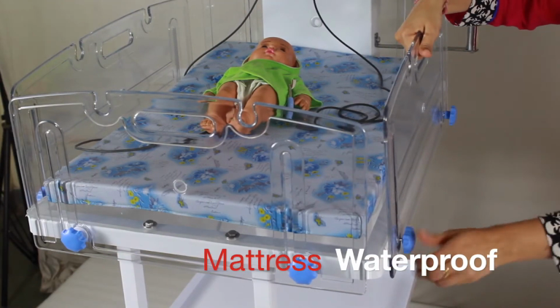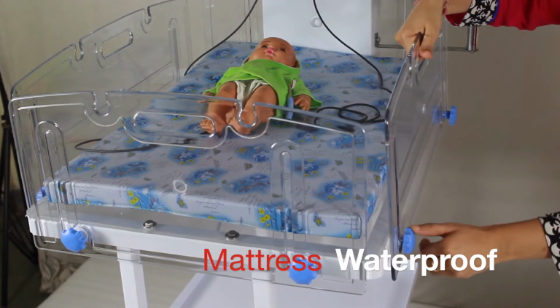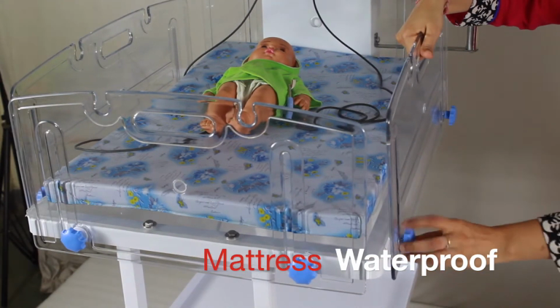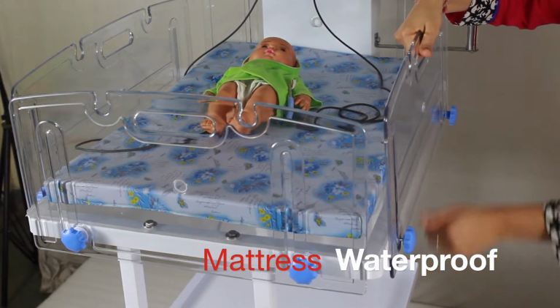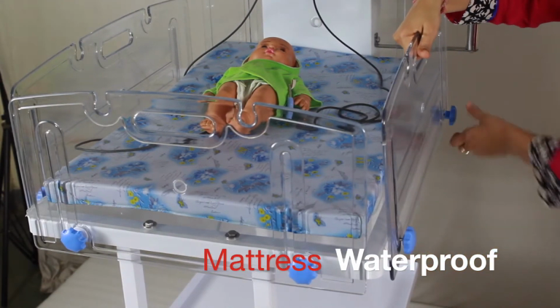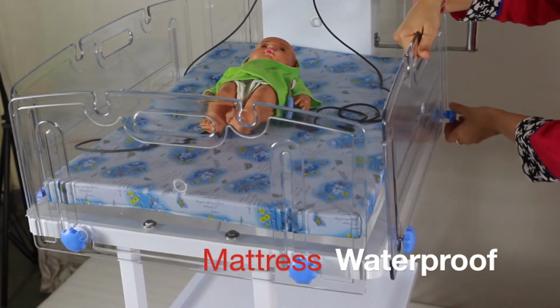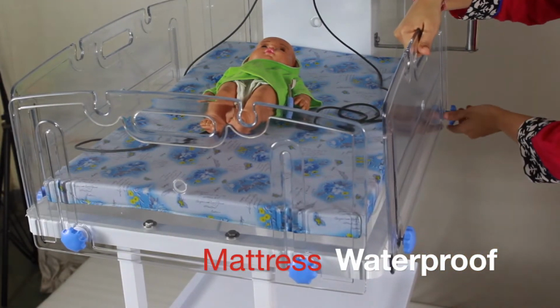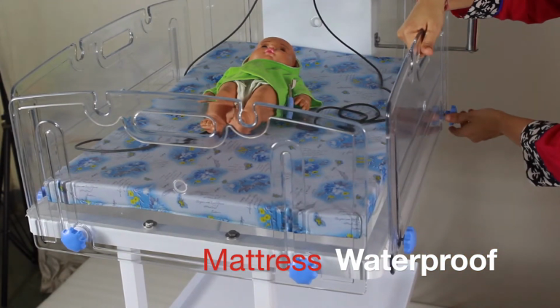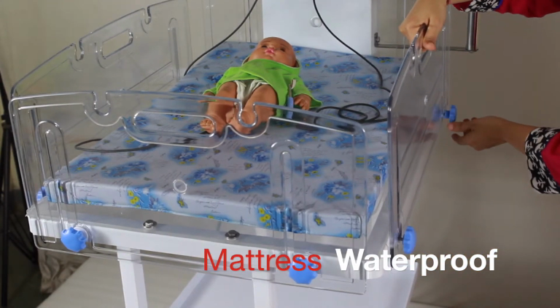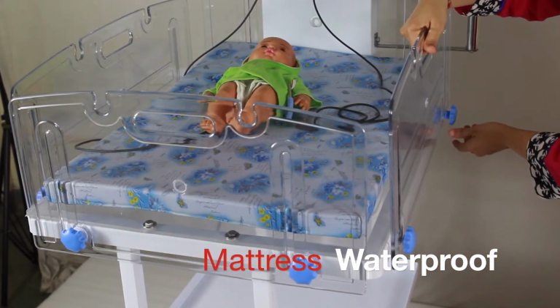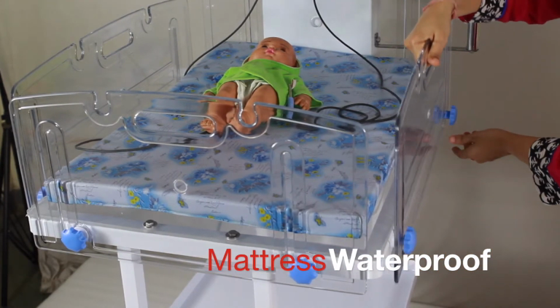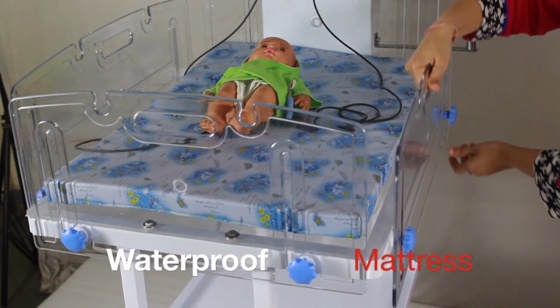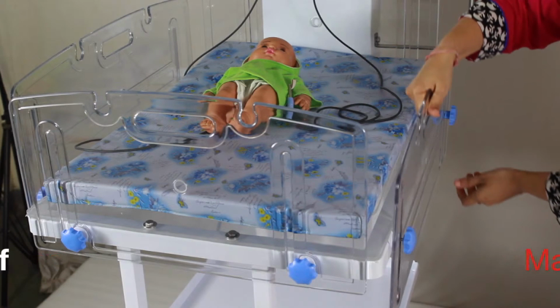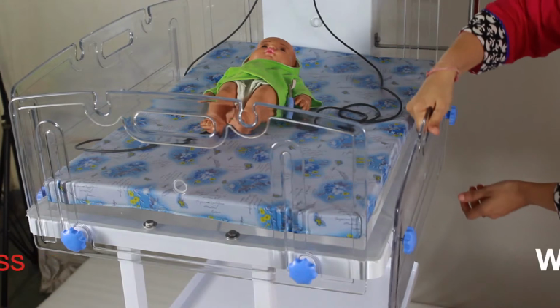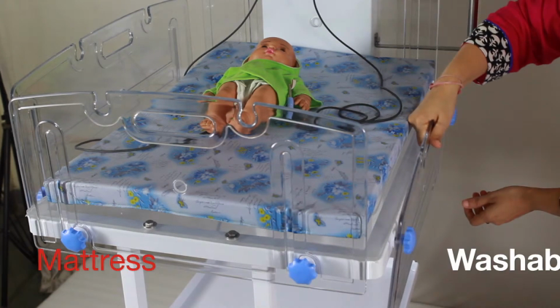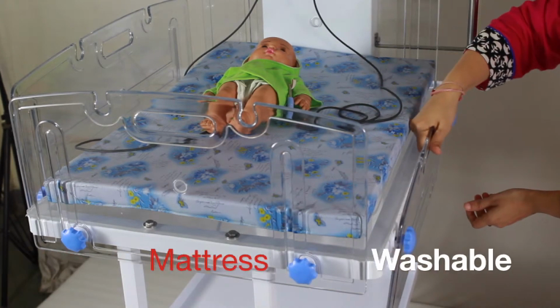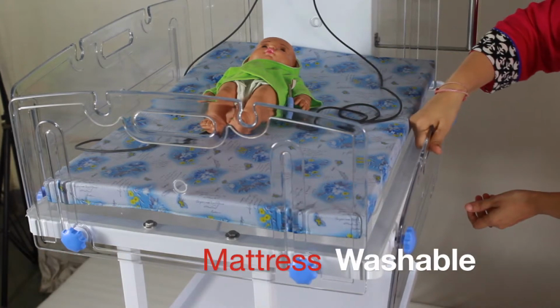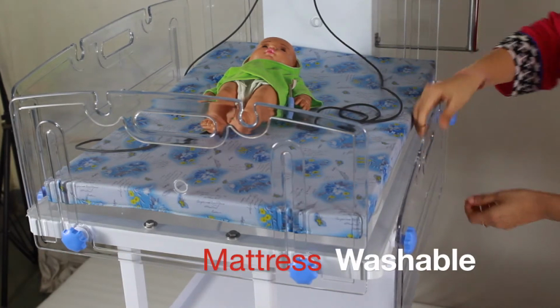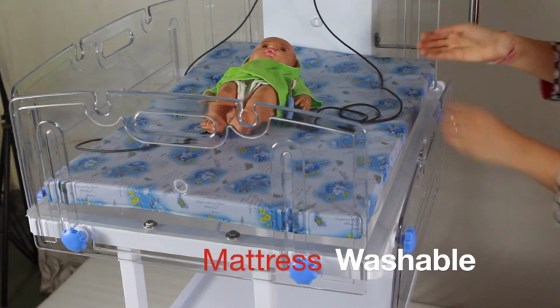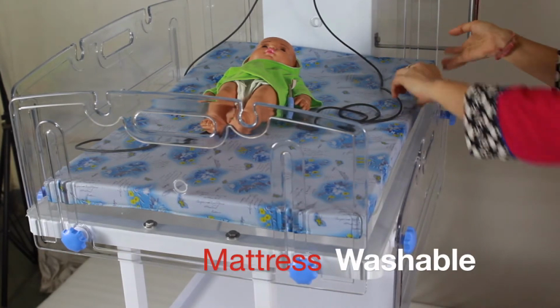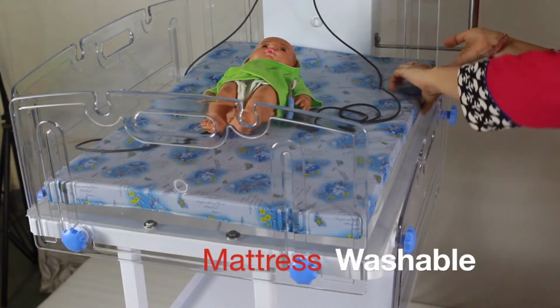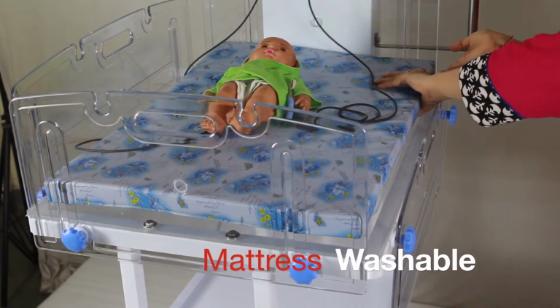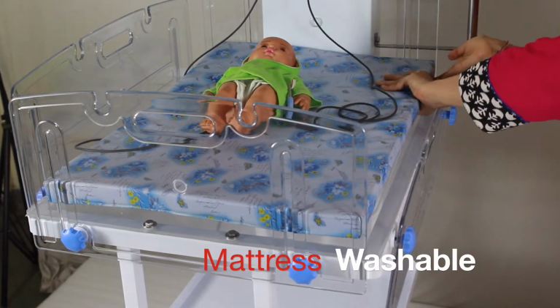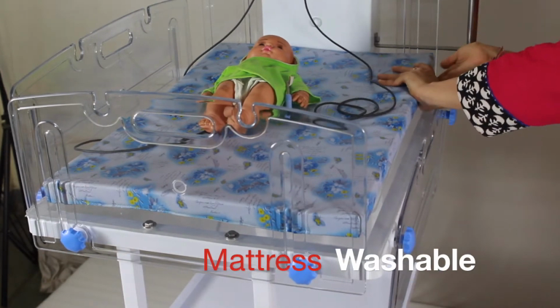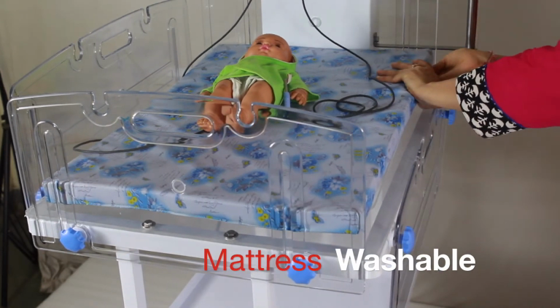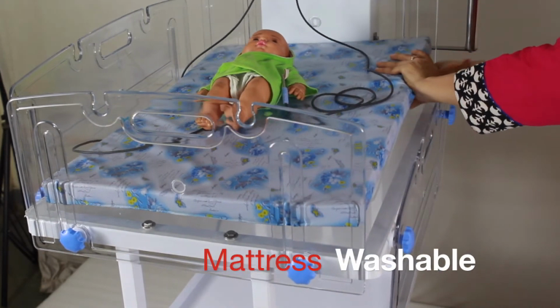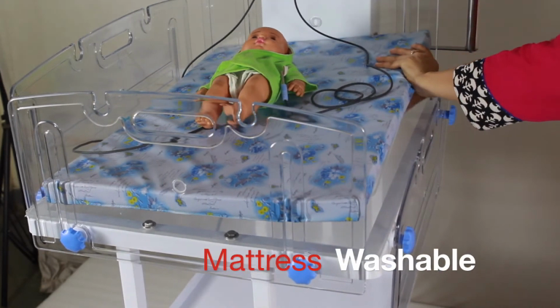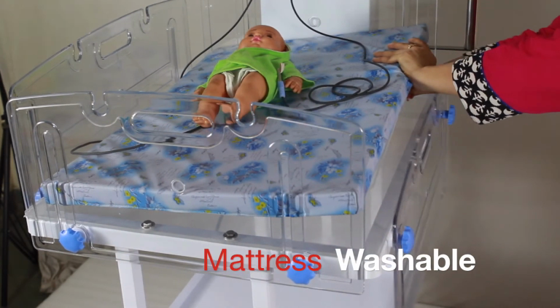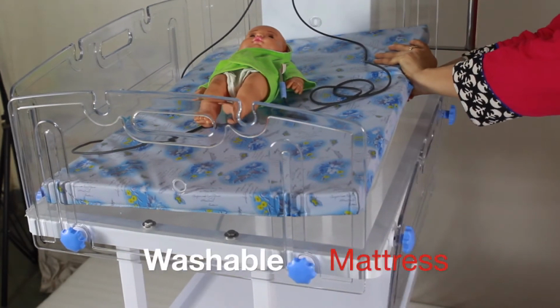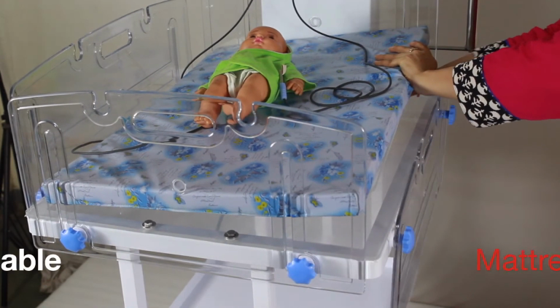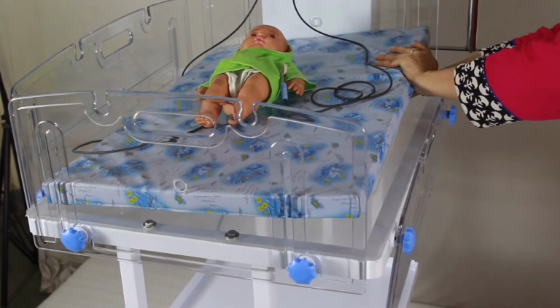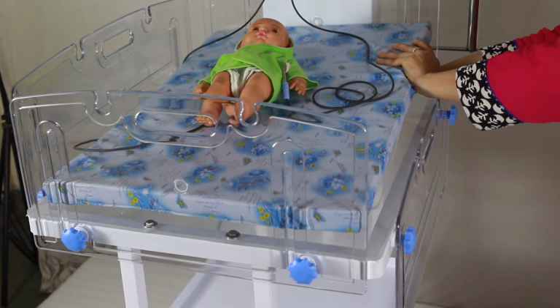The mattress provides the right cushion for the baby and is waterproof and washable. The baby bed can be tilted easily in both directions.